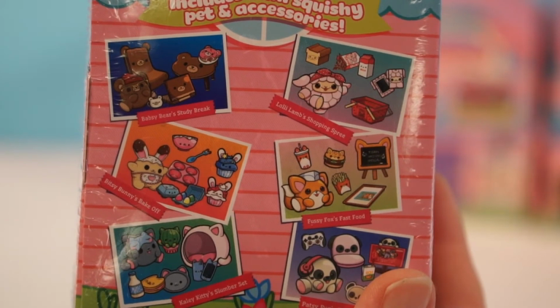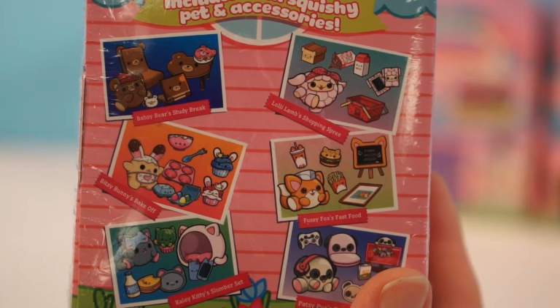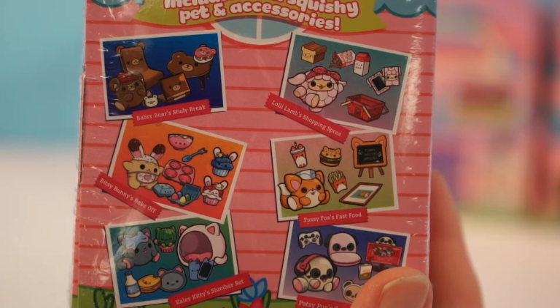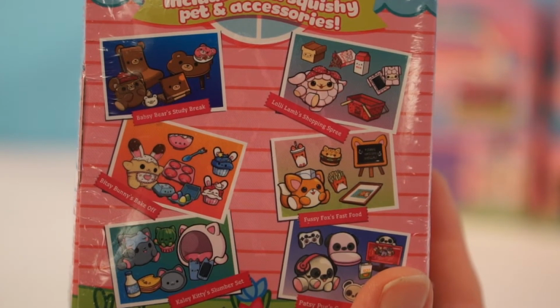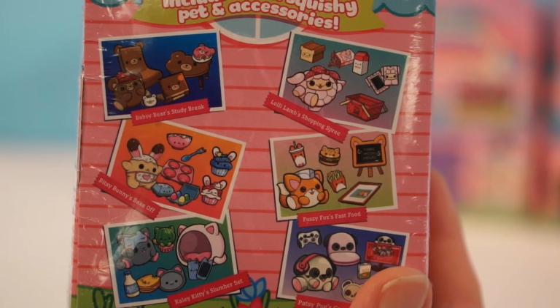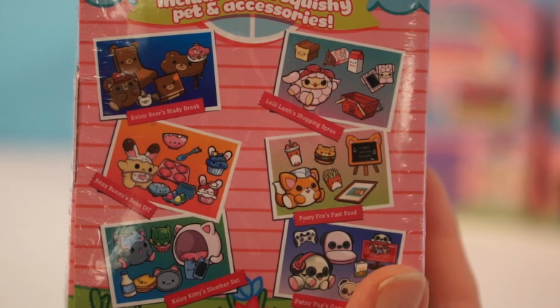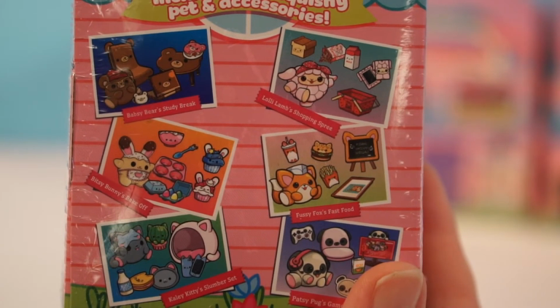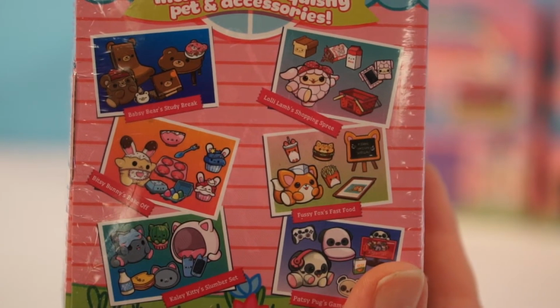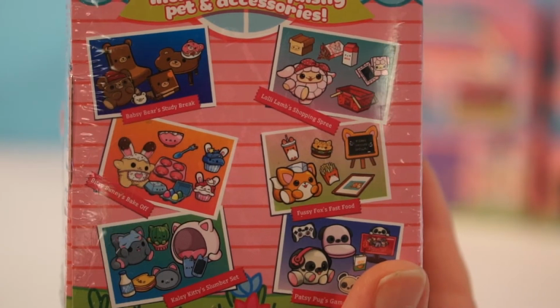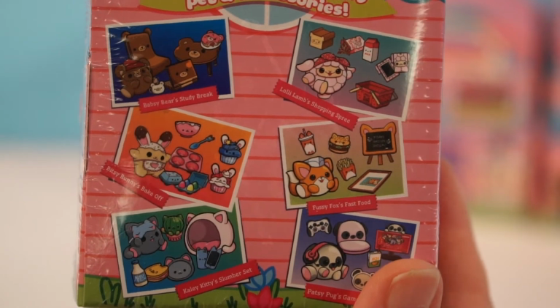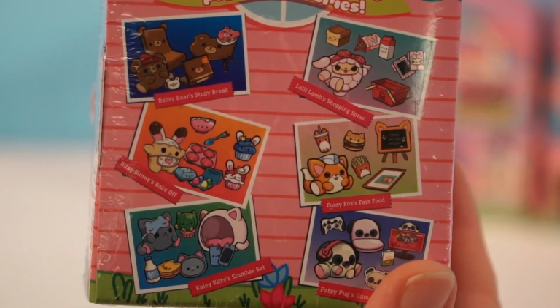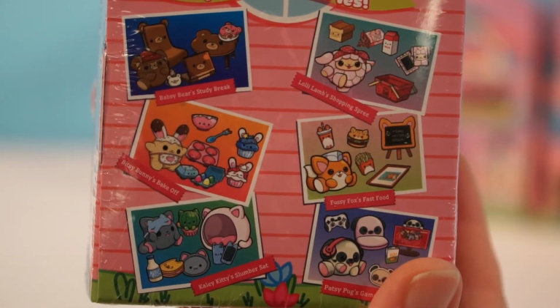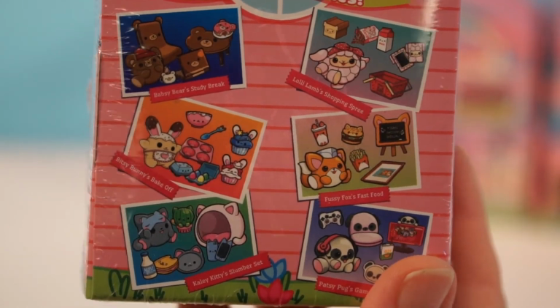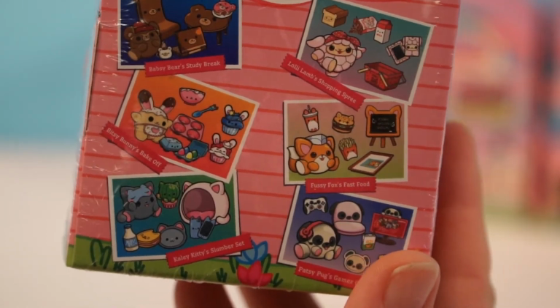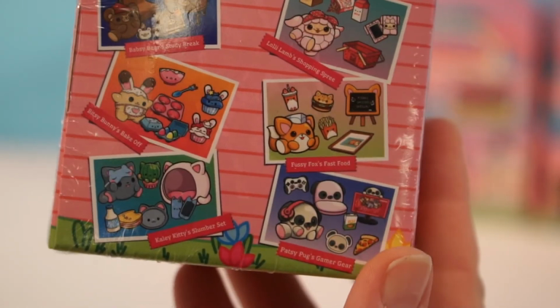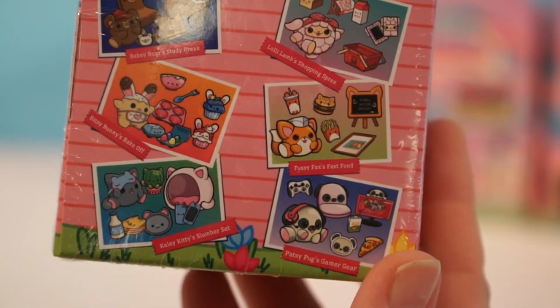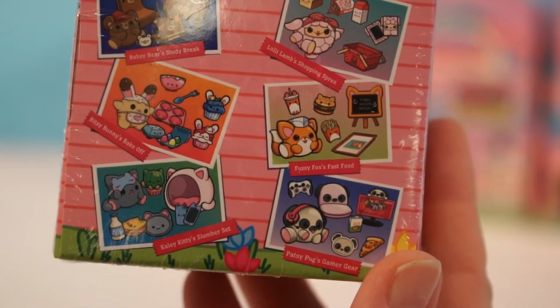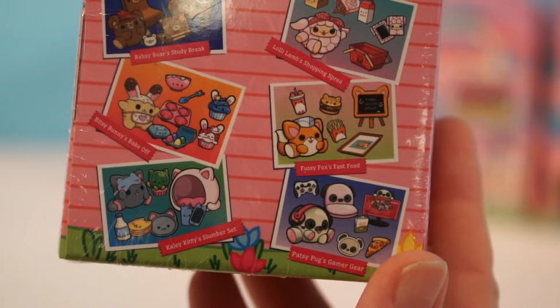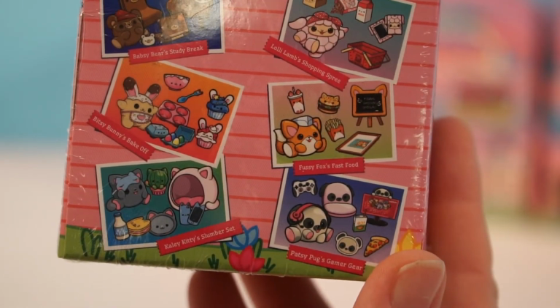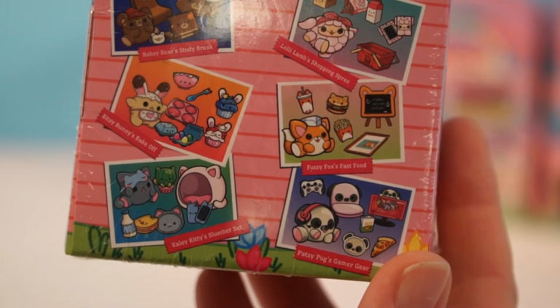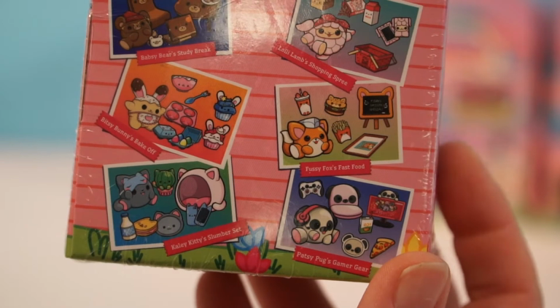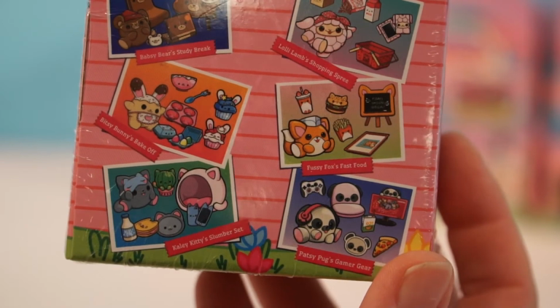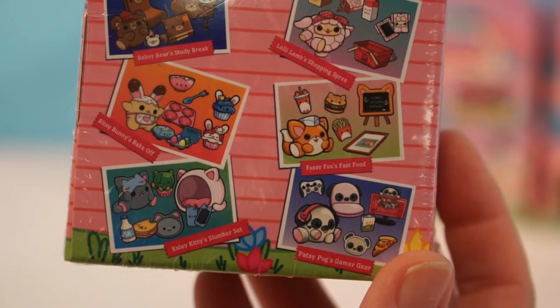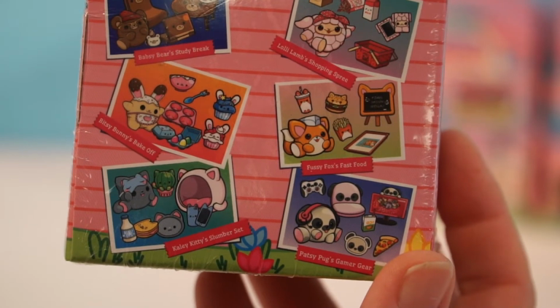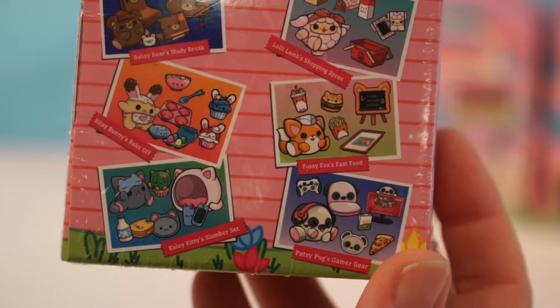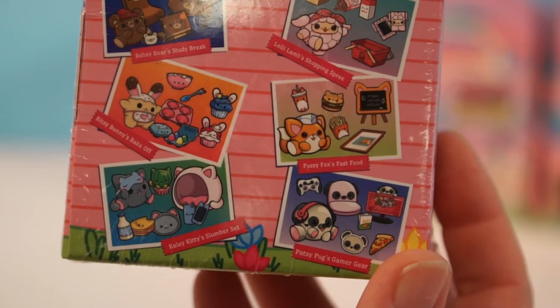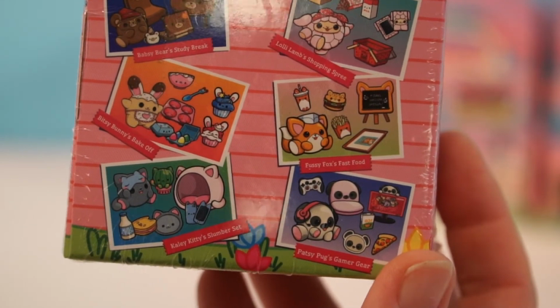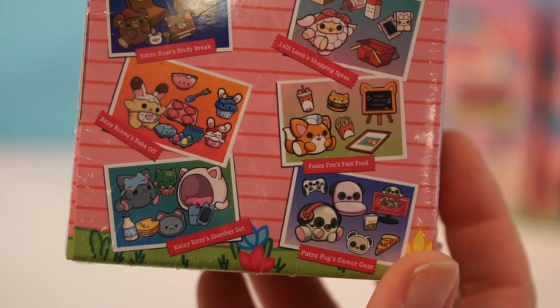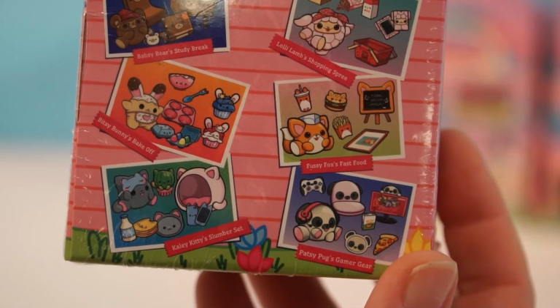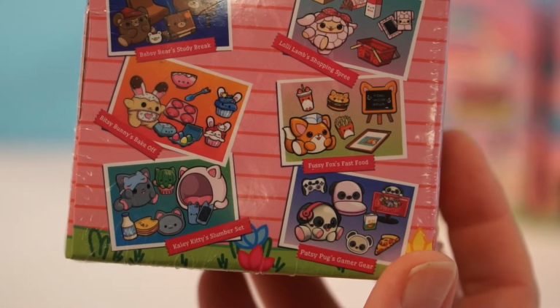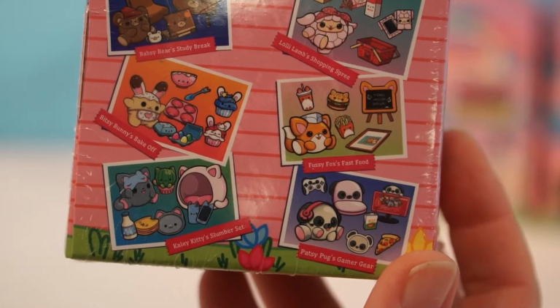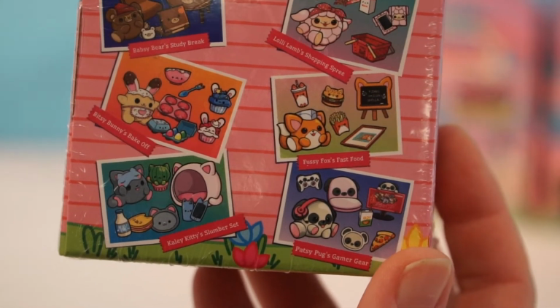We have Bapsy Bear's Study Break, Lolli Lamb's Shopping Spree, Bitsy Bunny's Make-Off, Fussy Fox's Fast Food, Kaylee Kitty's Slumber Set, and last but not least, Papsy Pug's Gamer Gear.